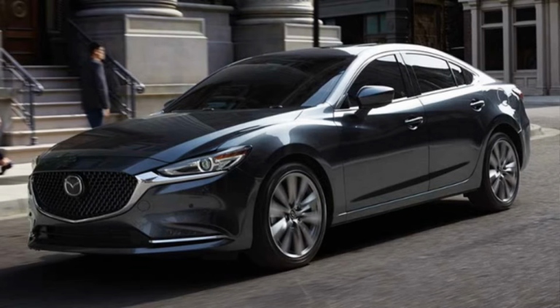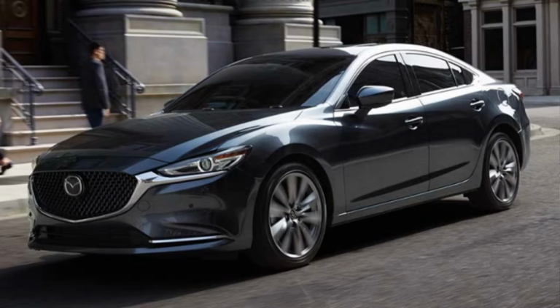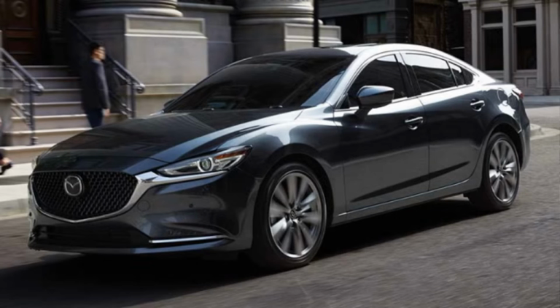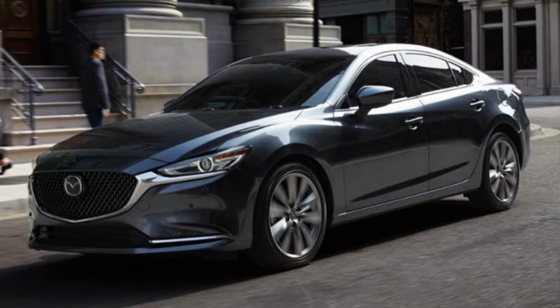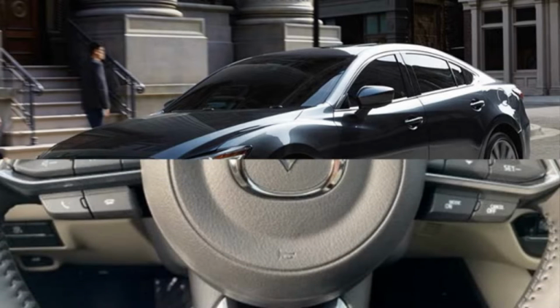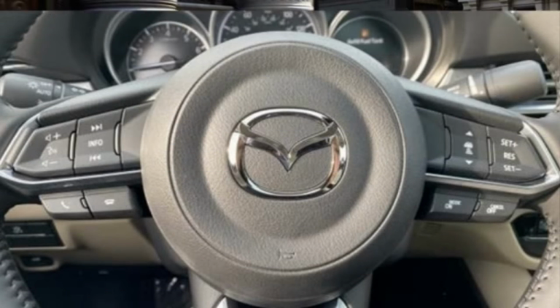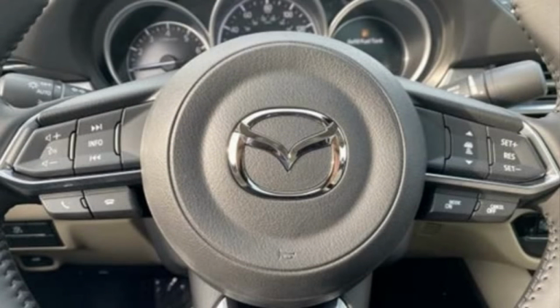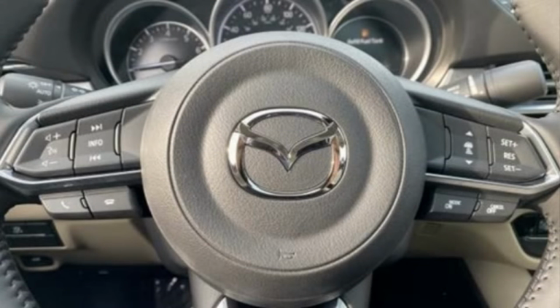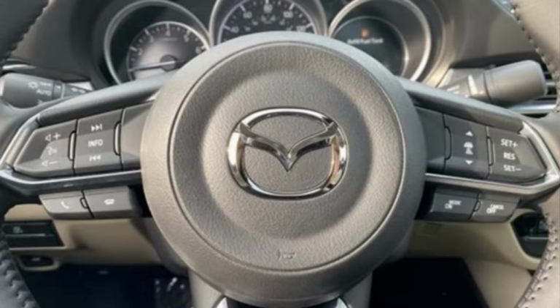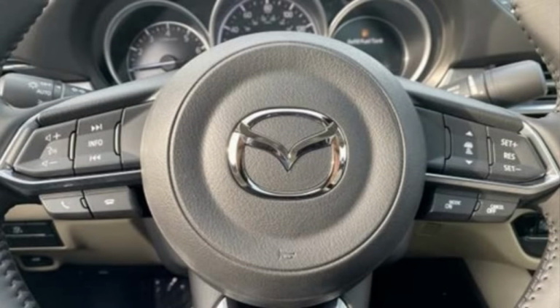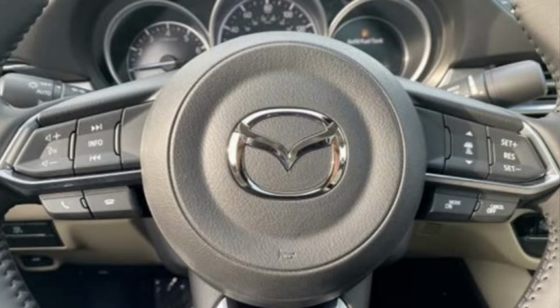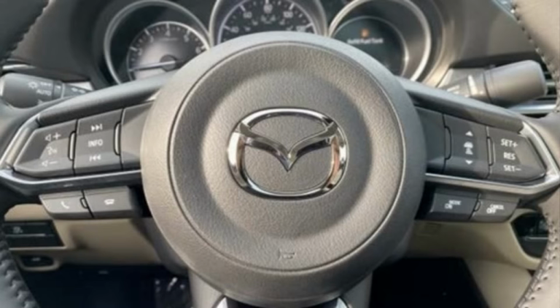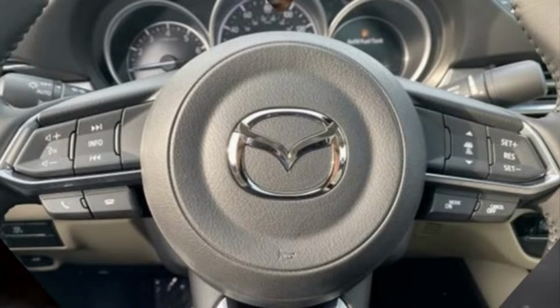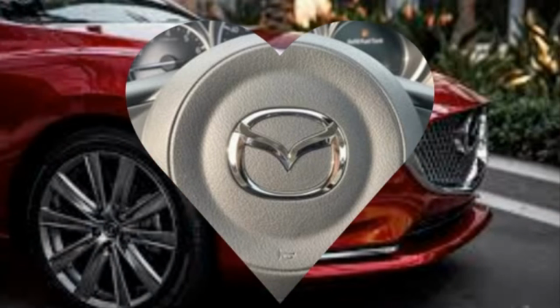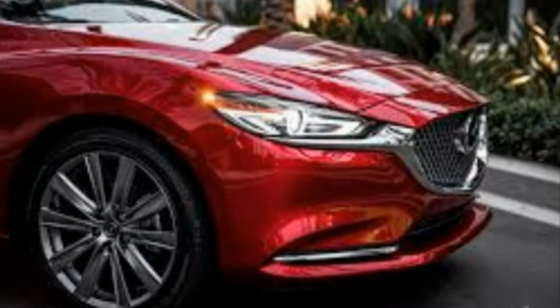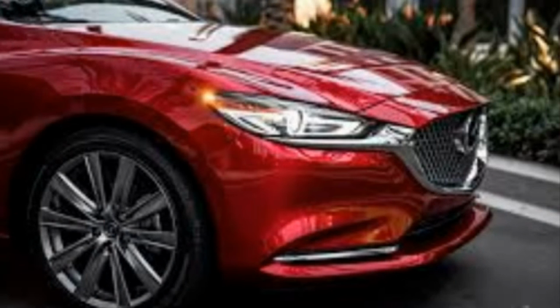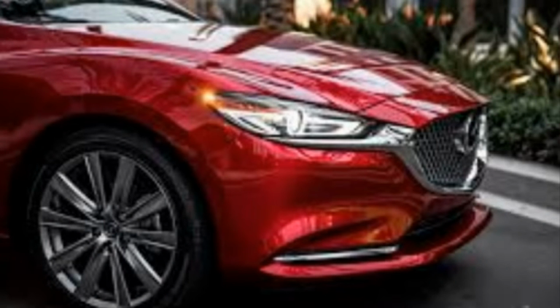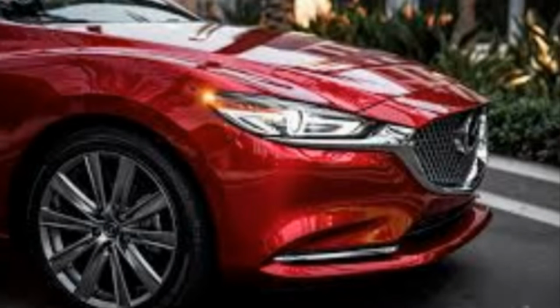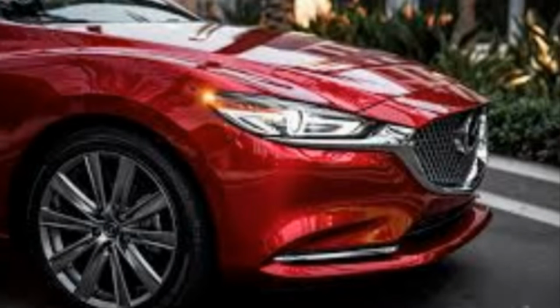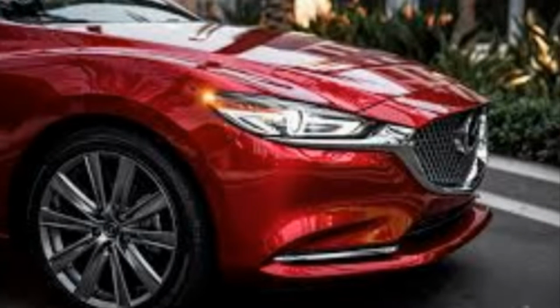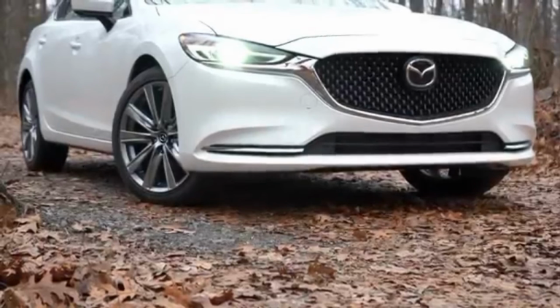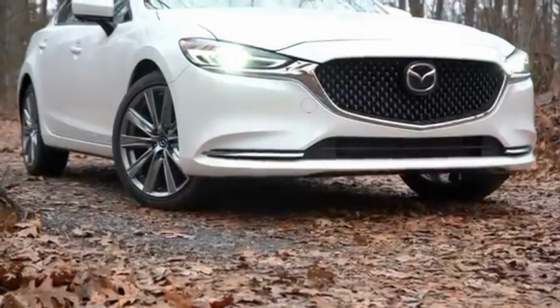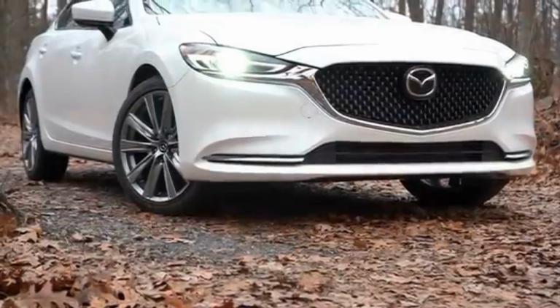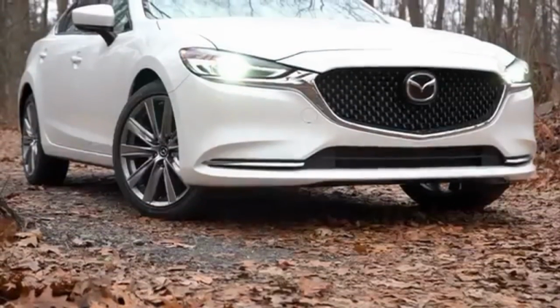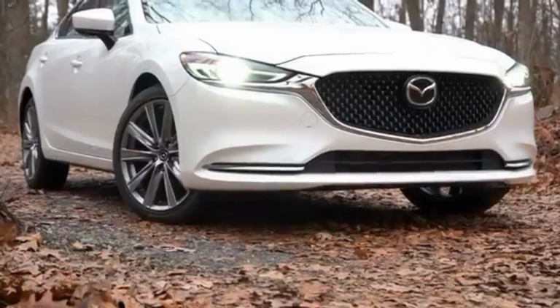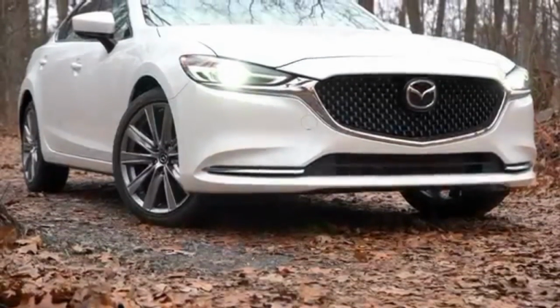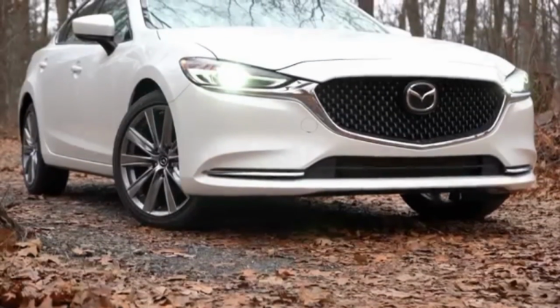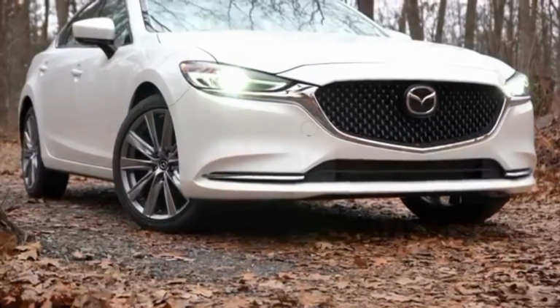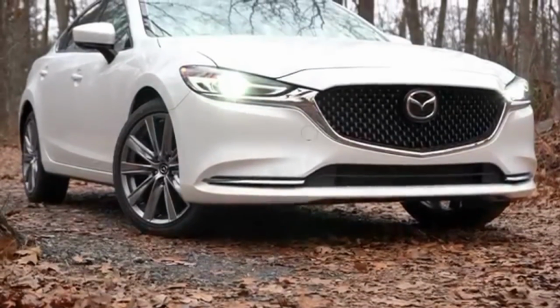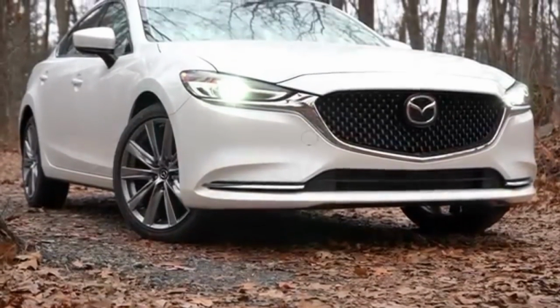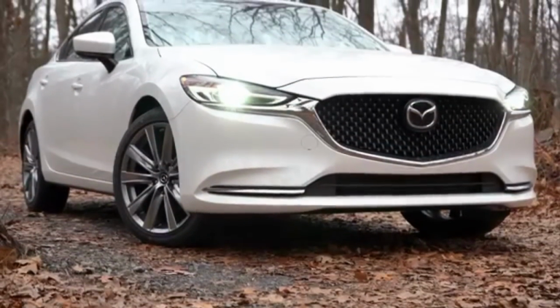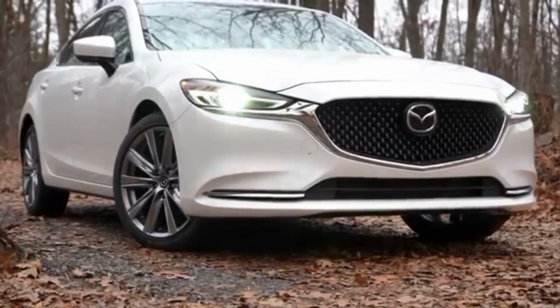A great novelty is the introduction of a cooling option in the front seats. Heating goes without saying, as does the steering wheel heater. In other words, with the glass sunroof, the Mazda 6 is ready for all seasons.